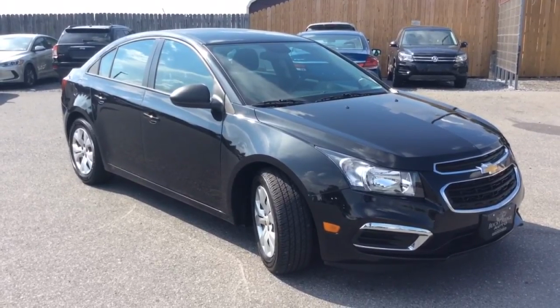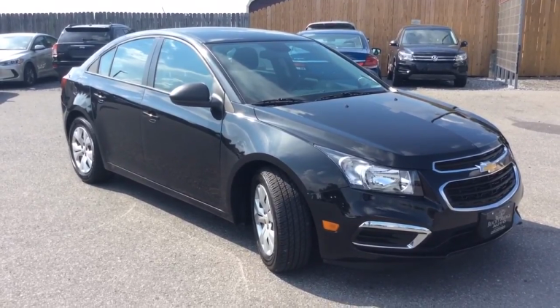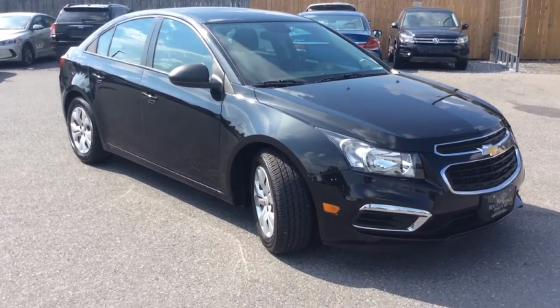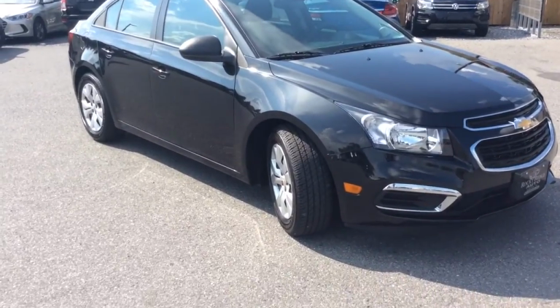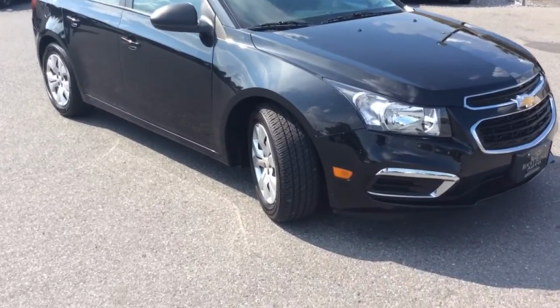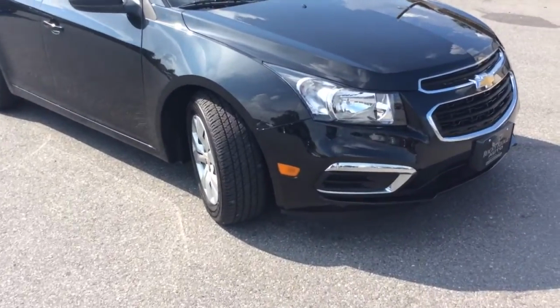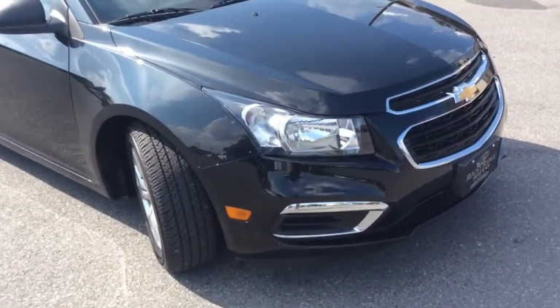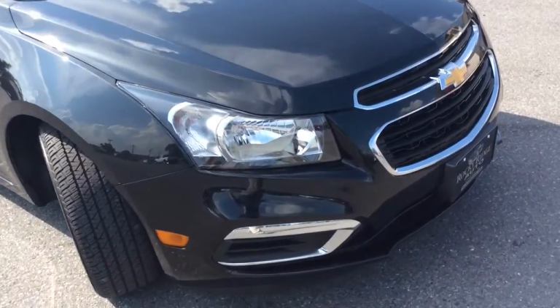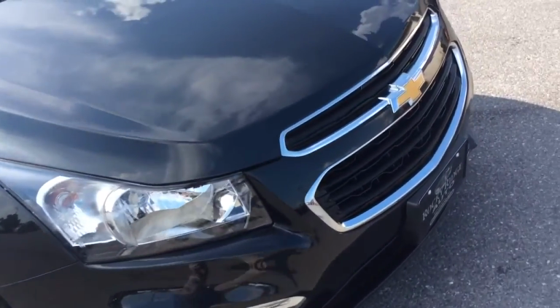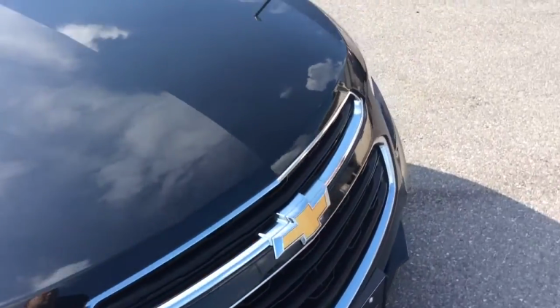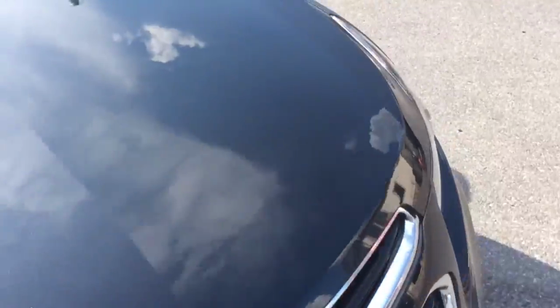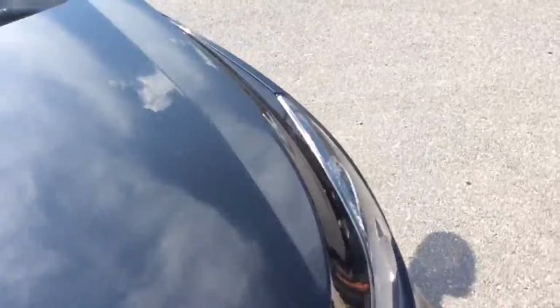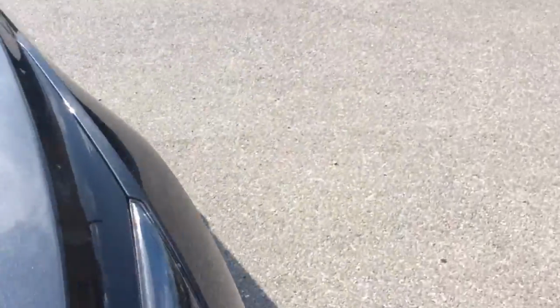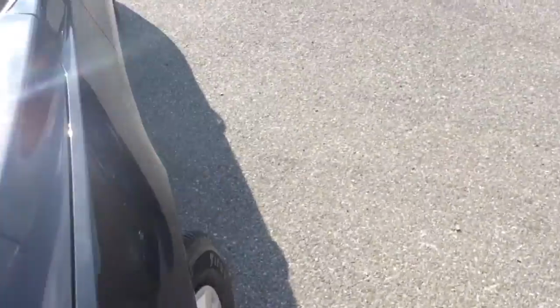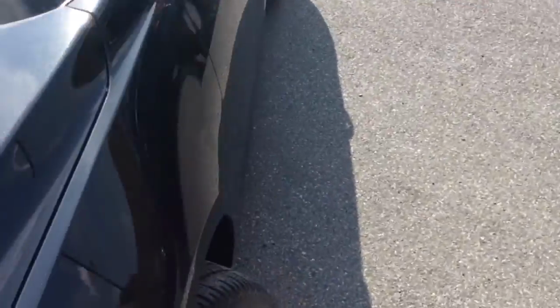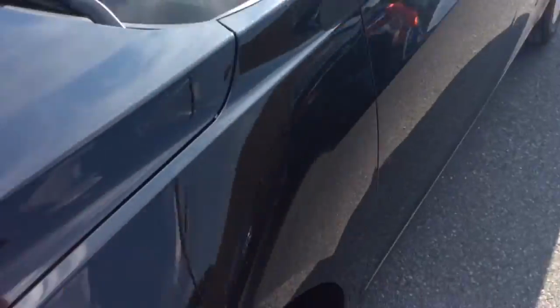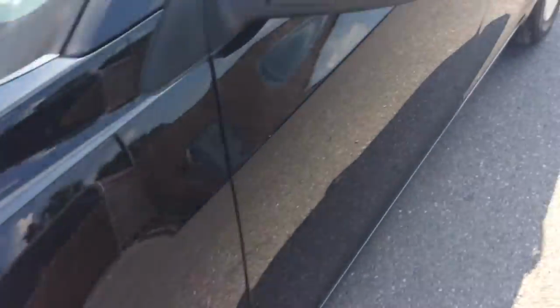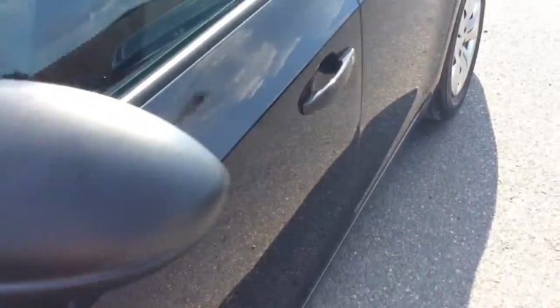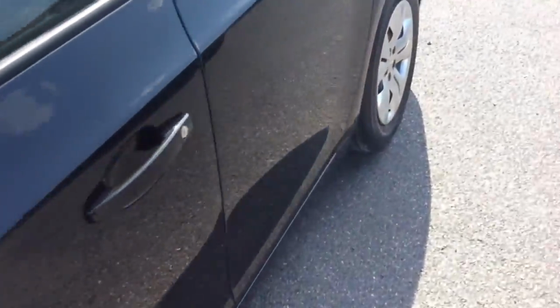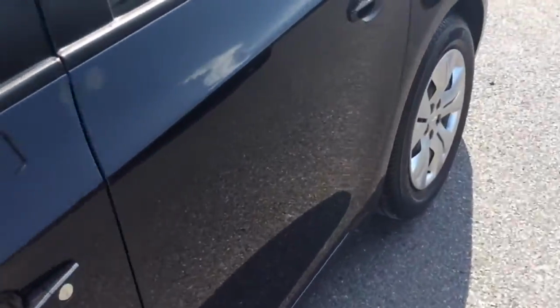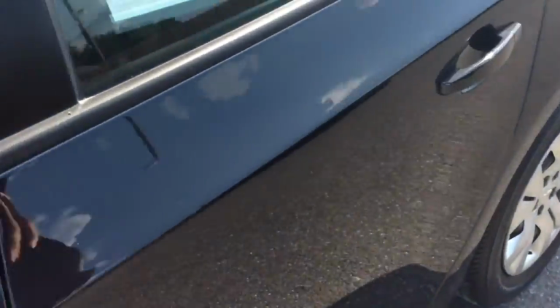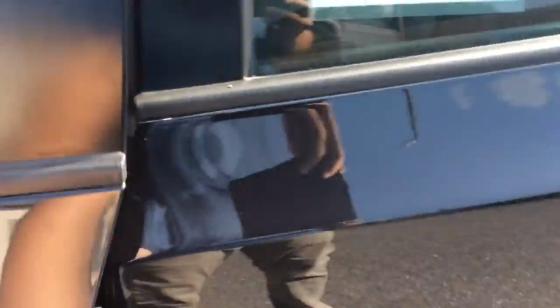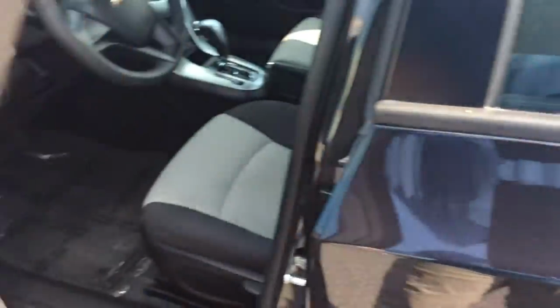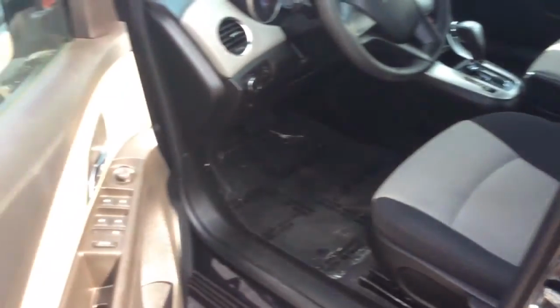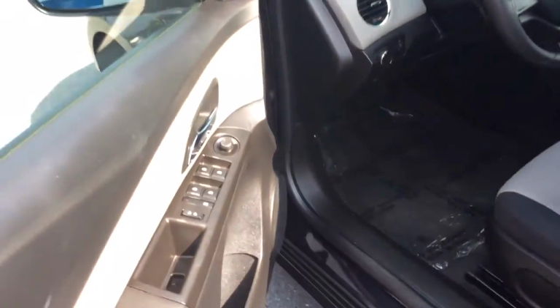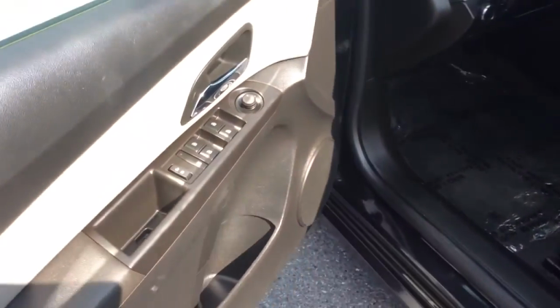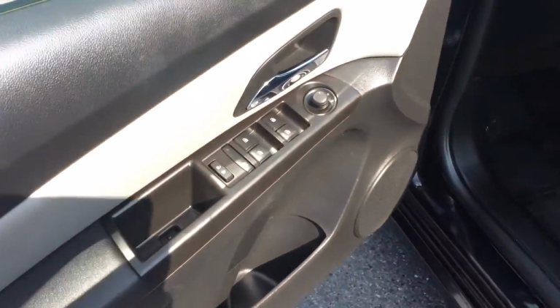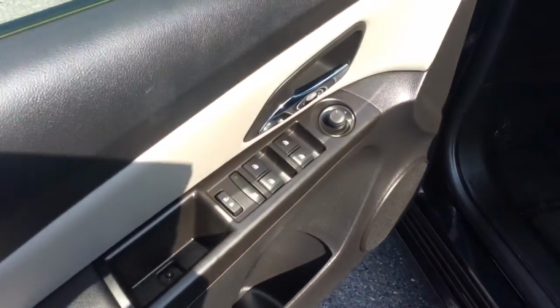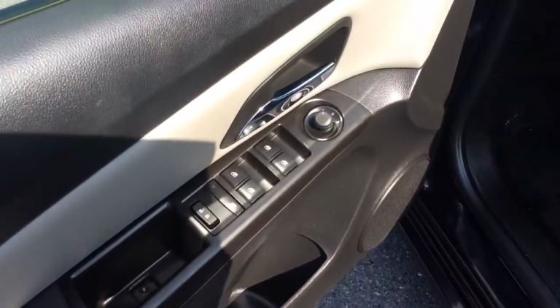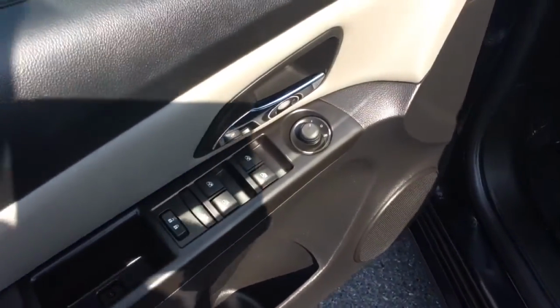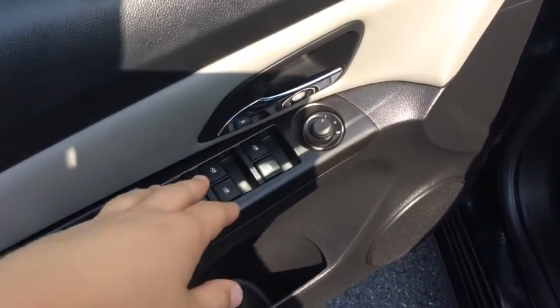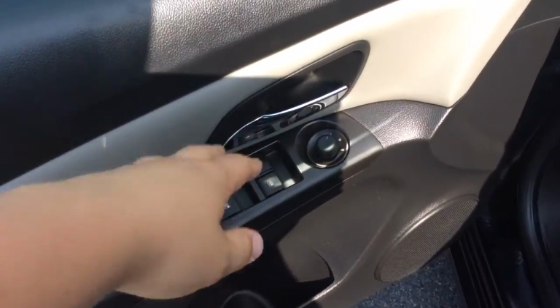Today I'm going to share this 2016 Cruze Limited sedan — really sharp car. It comes in black metallic. The car only has 5,000 miles on it. It comes with power windows, power locks, and power mirrors.